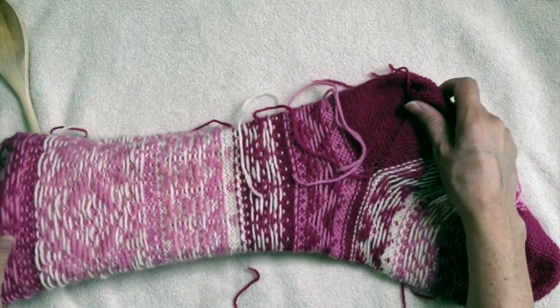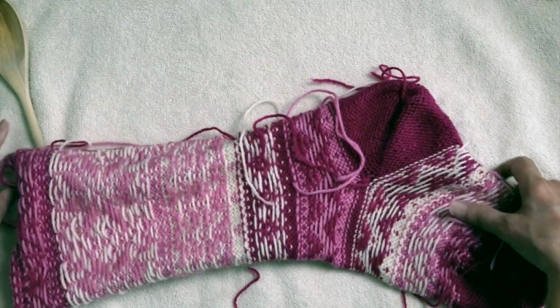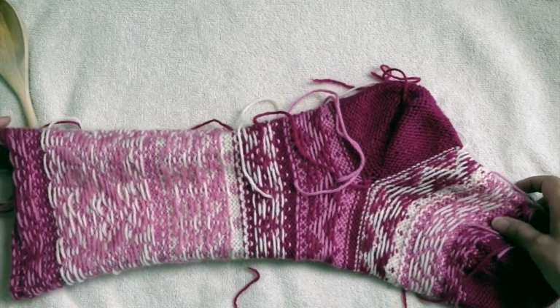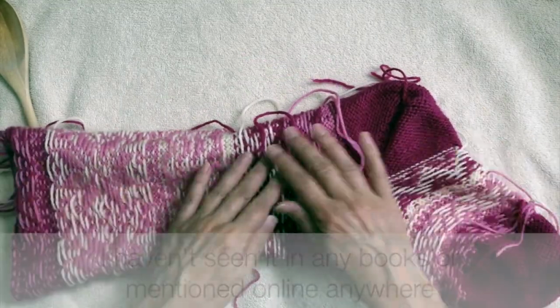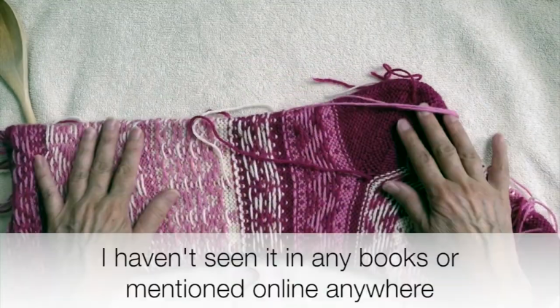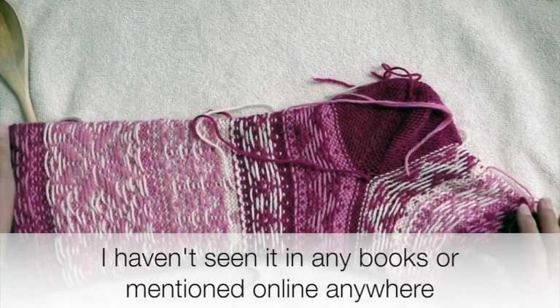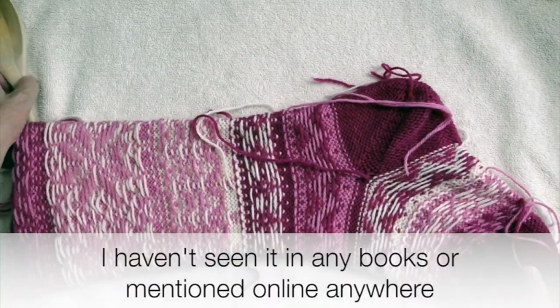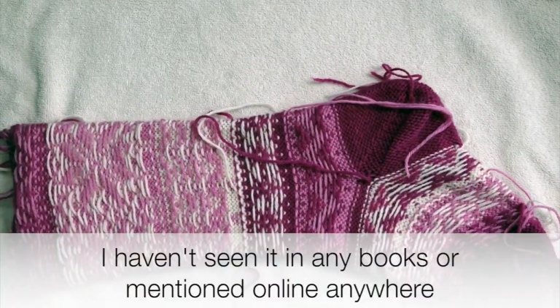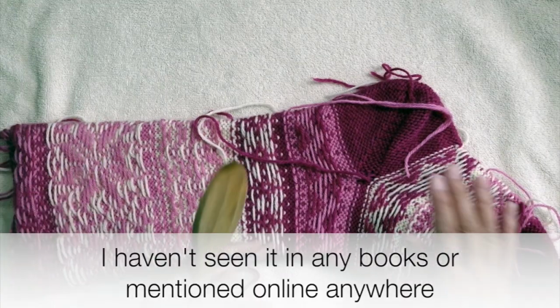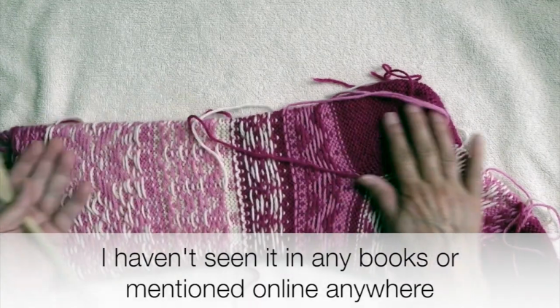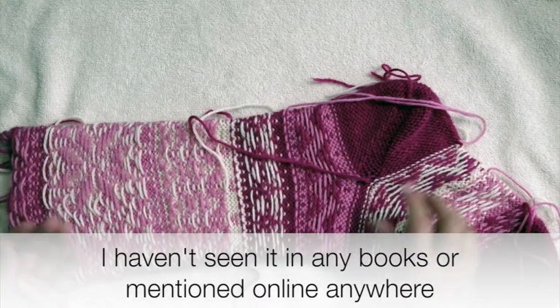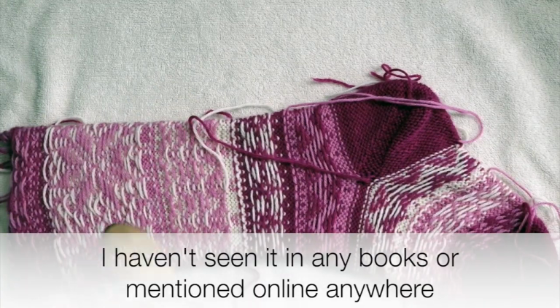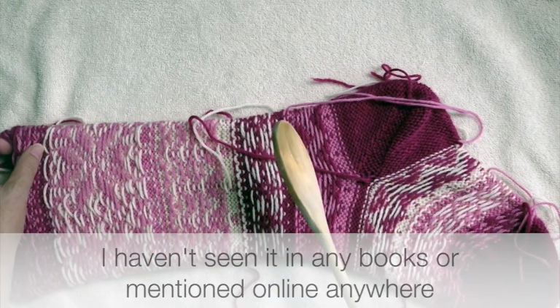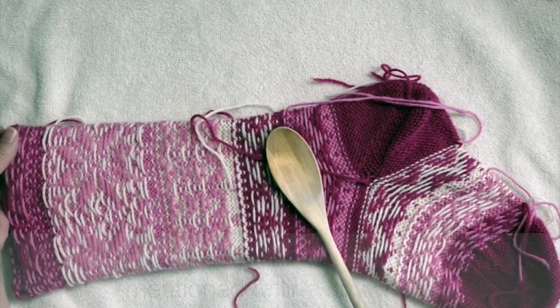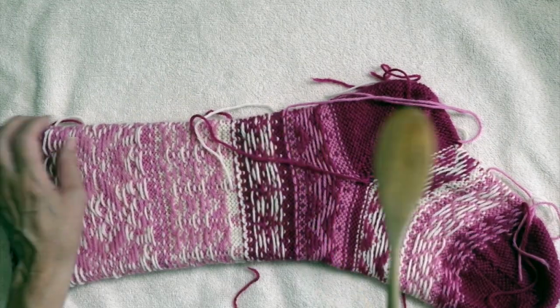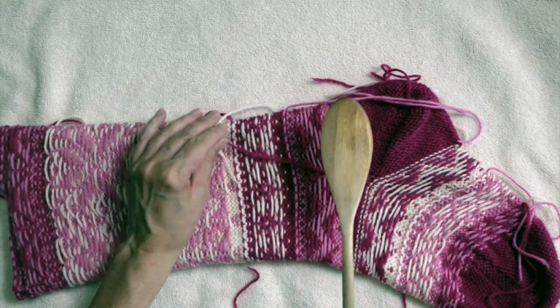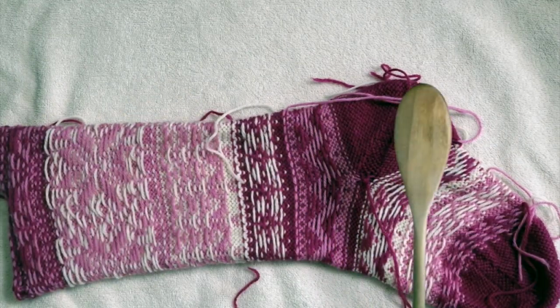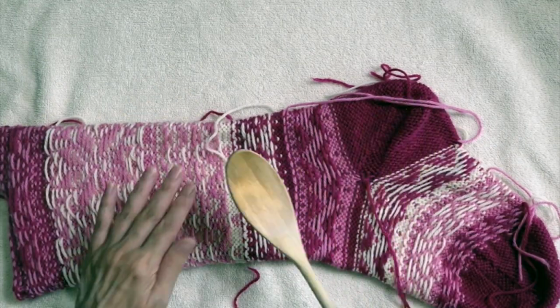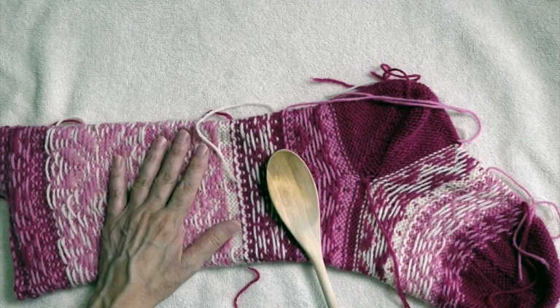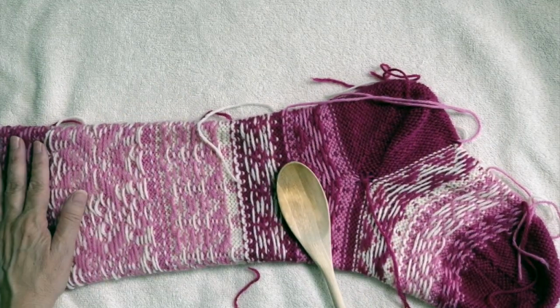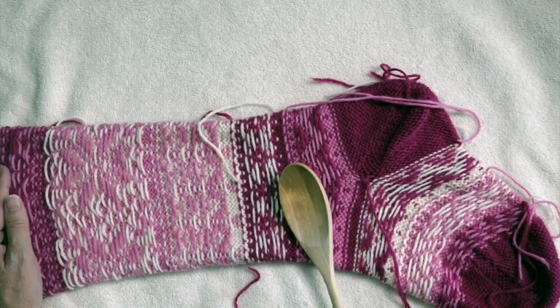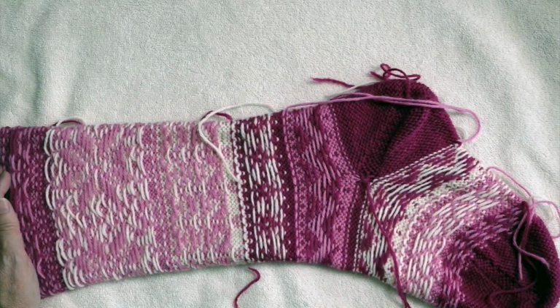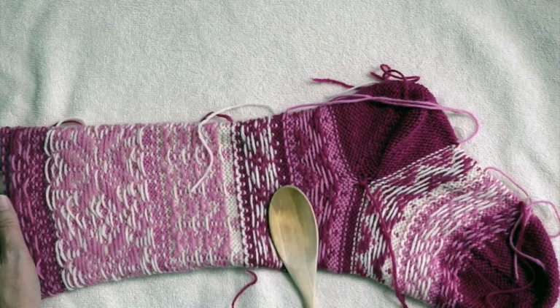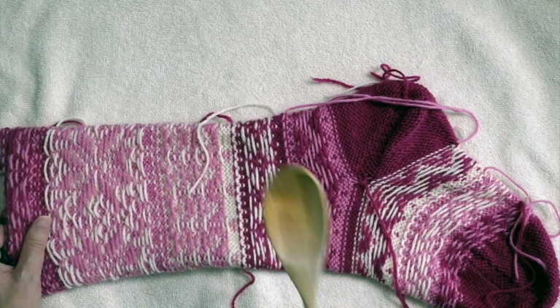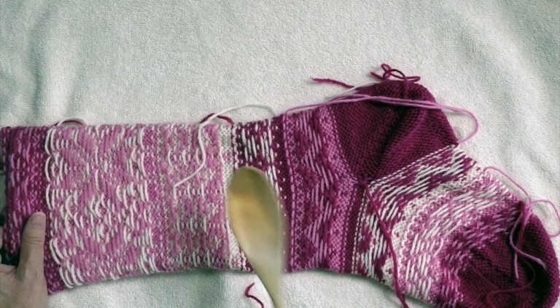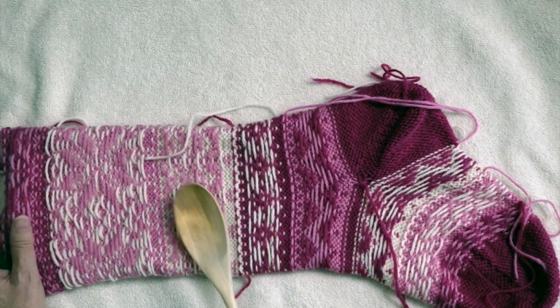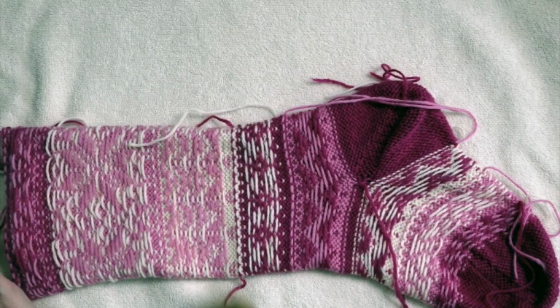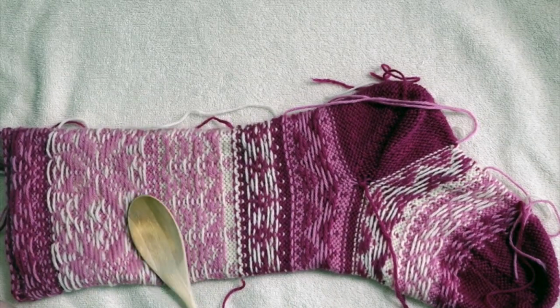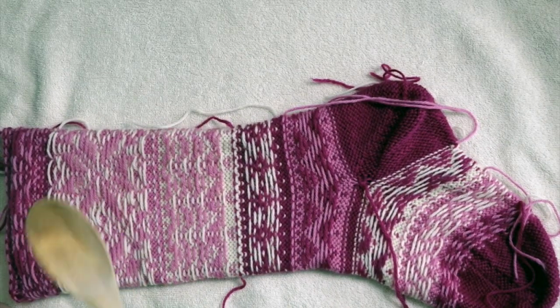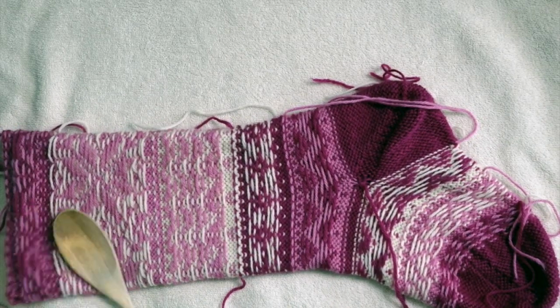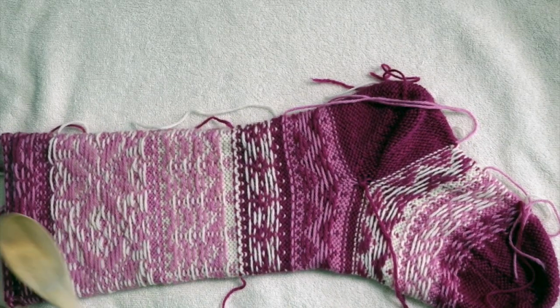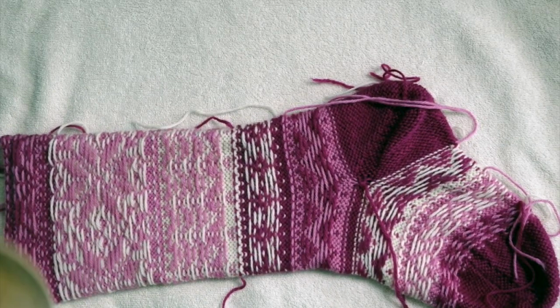I haven't found this technique used anywhere else. So you turn everything inside out, and you take a wooden spoon — the back of it — and you just slap it.